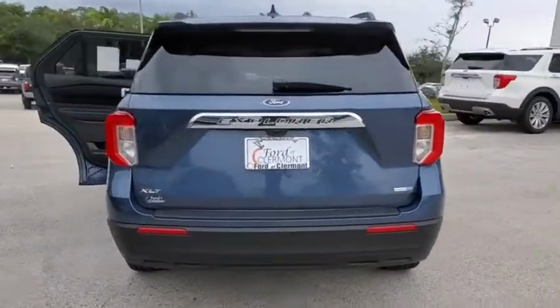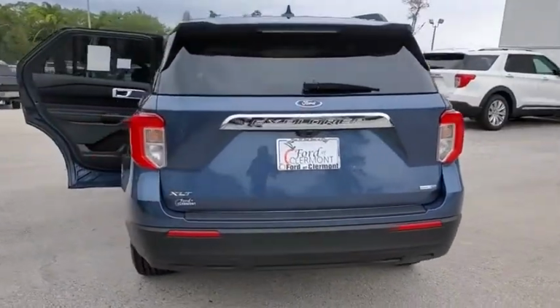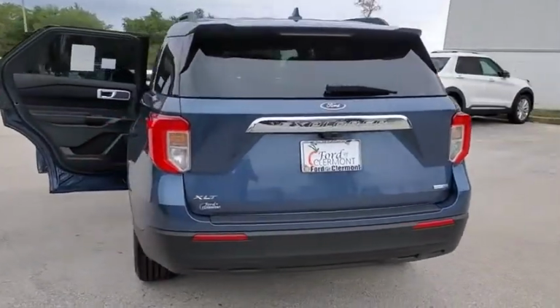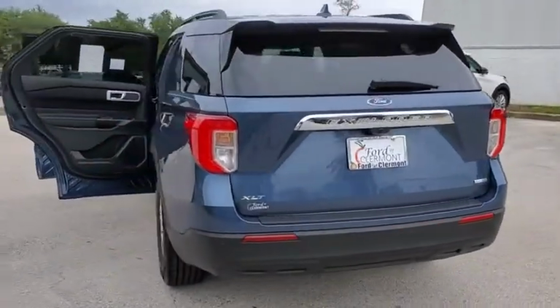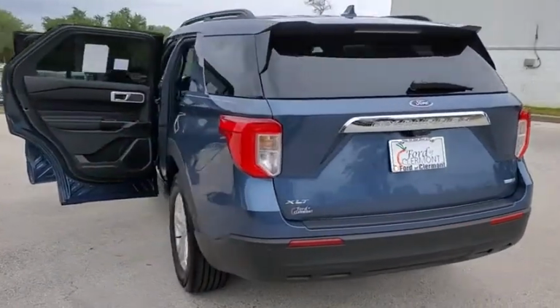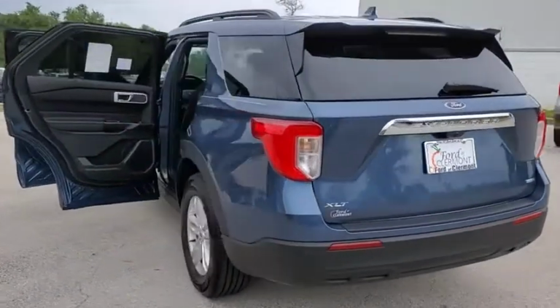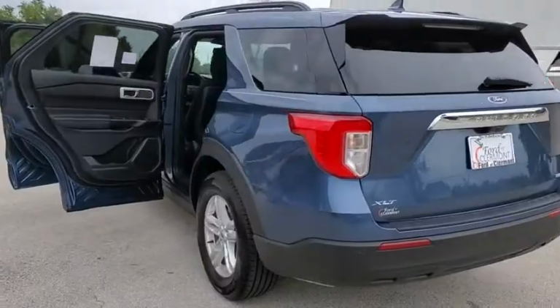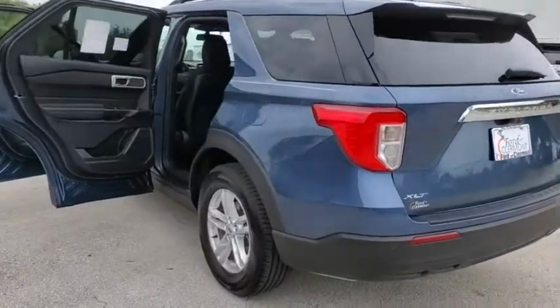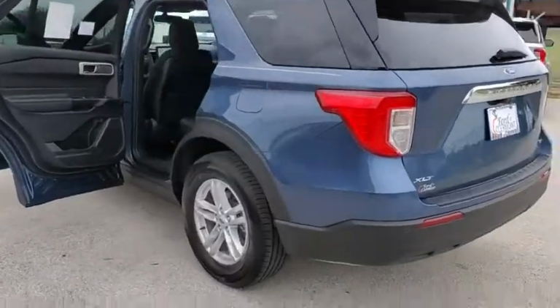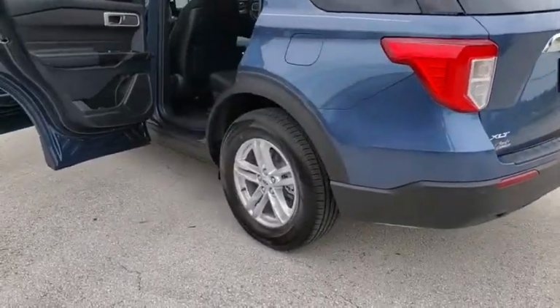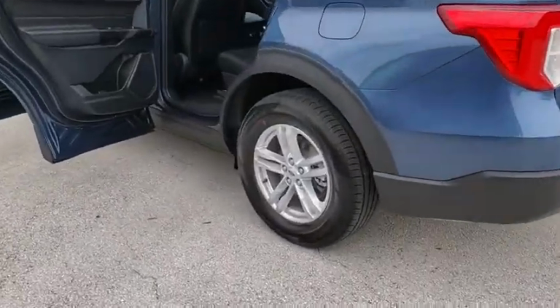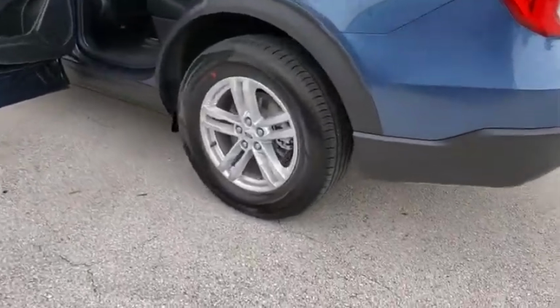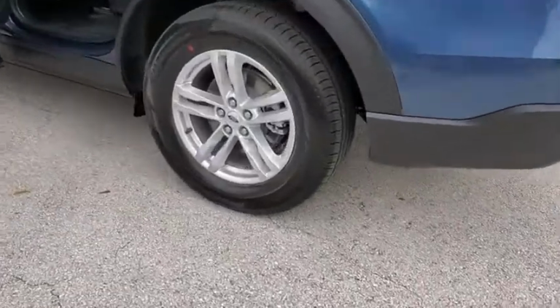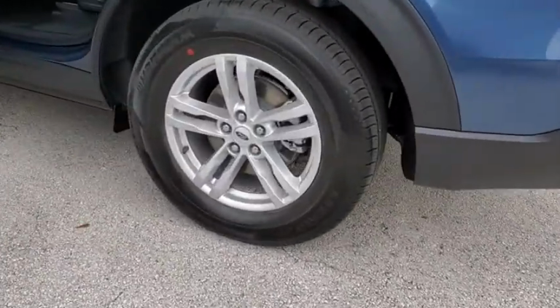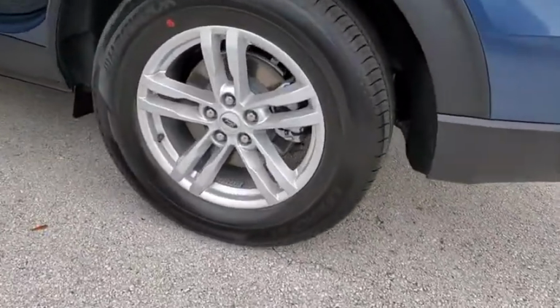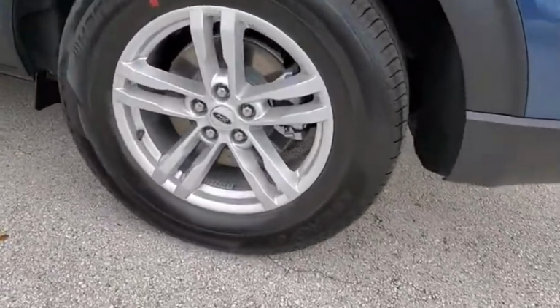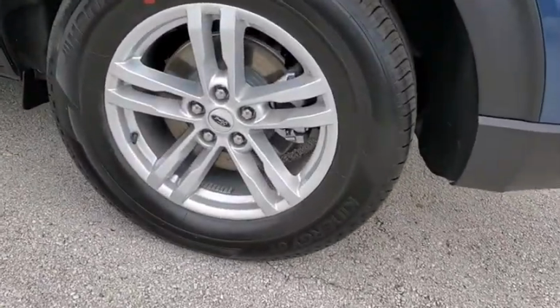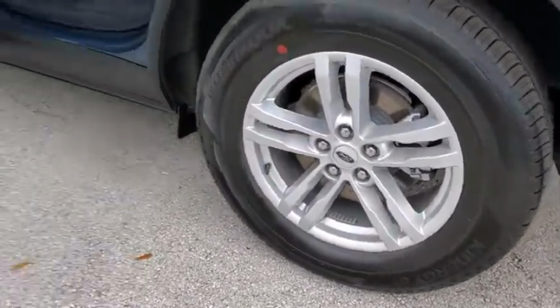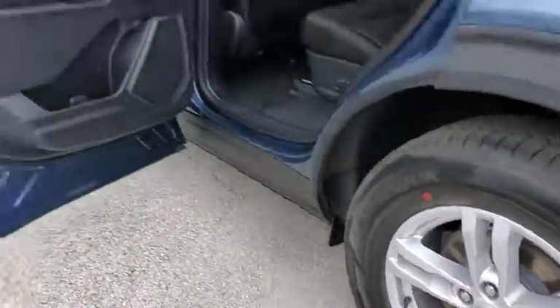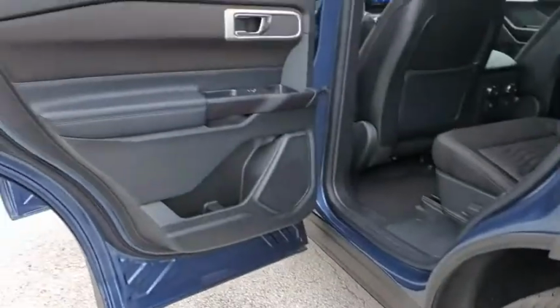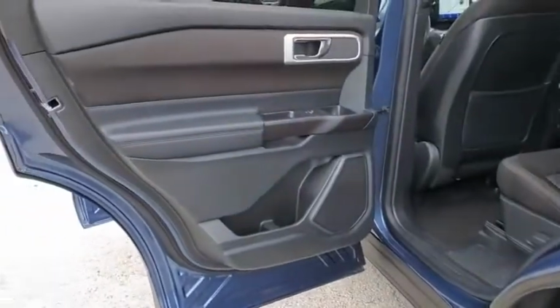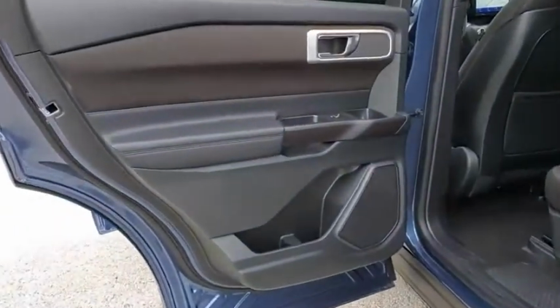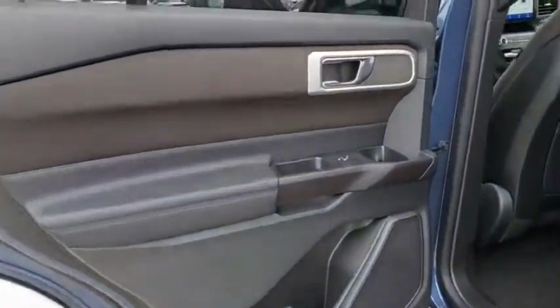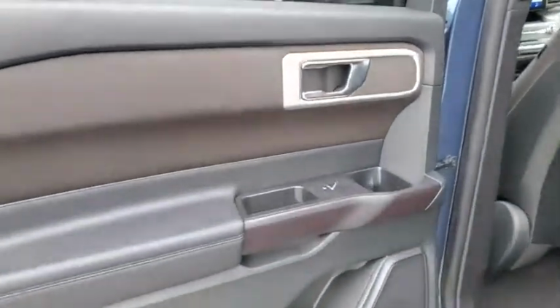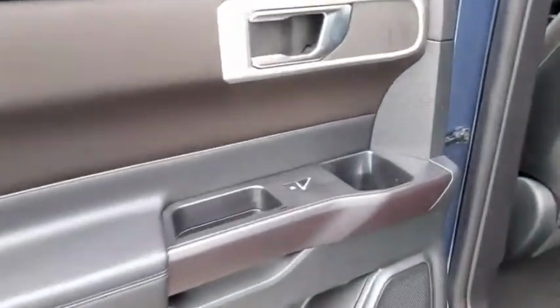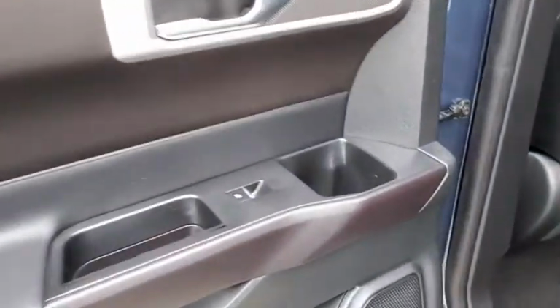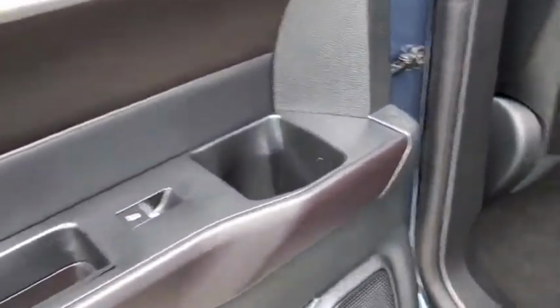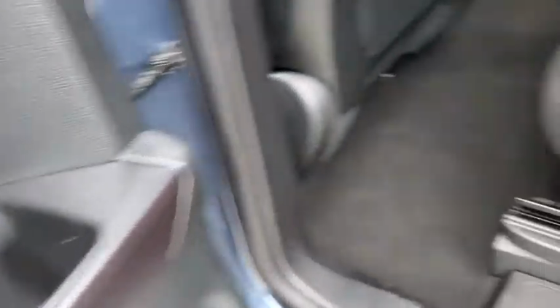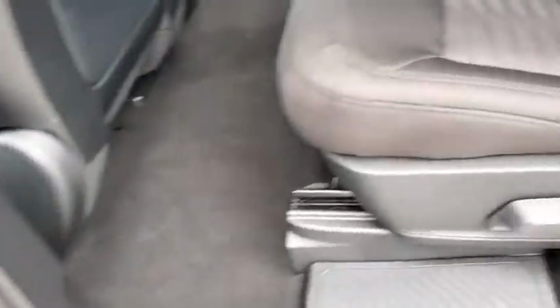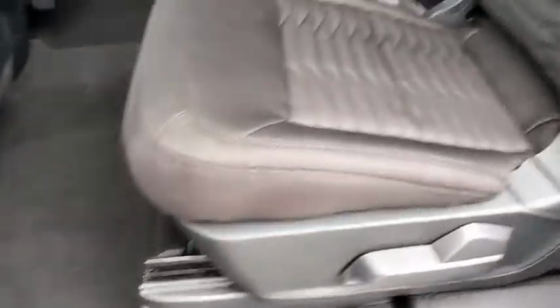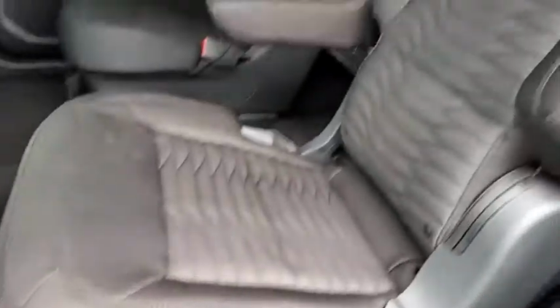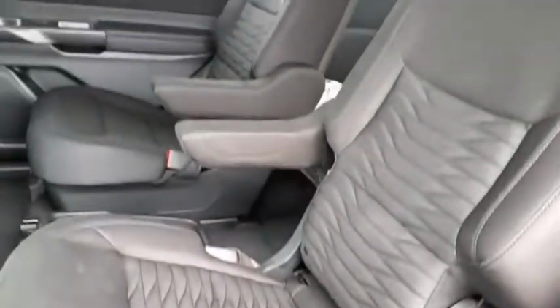Backup camera, keyless entry, remote engine start, steering wheel audio control, power passenger seat, power liftgate, stability control, traction control, lane departure warning, anti-lock braking system, Bluetooth.